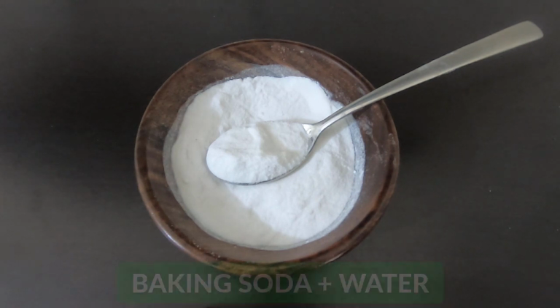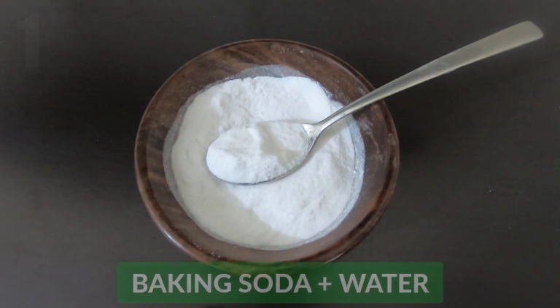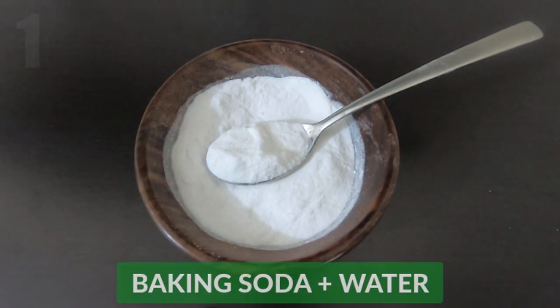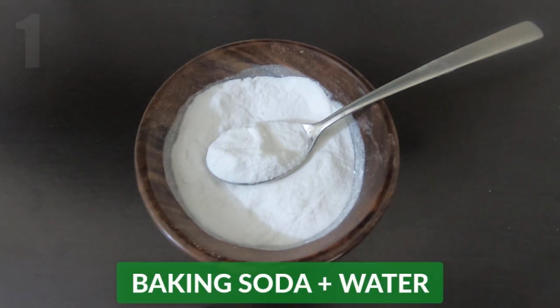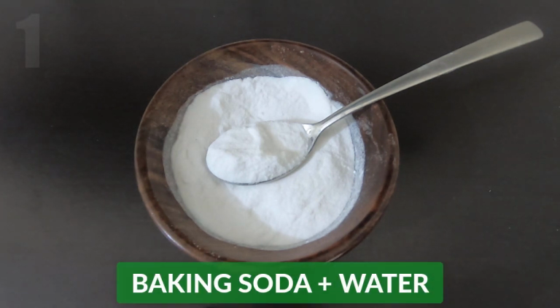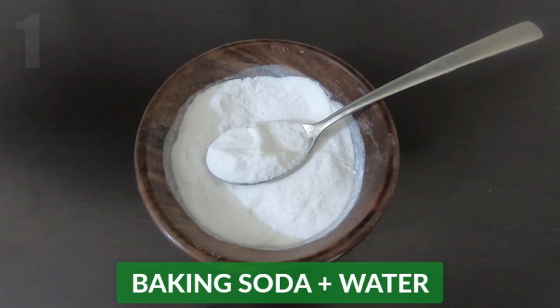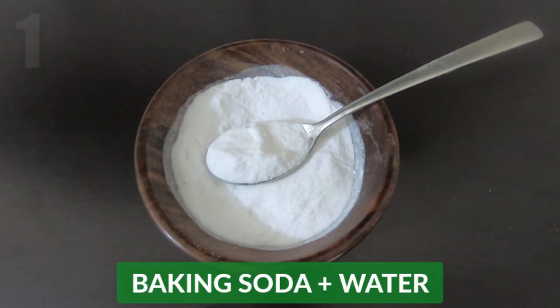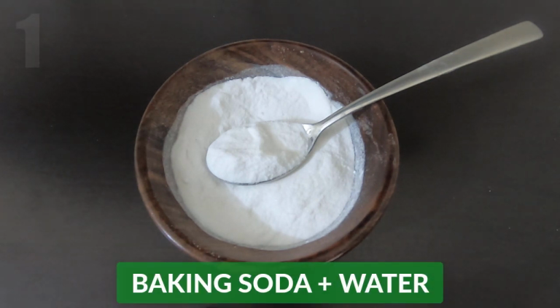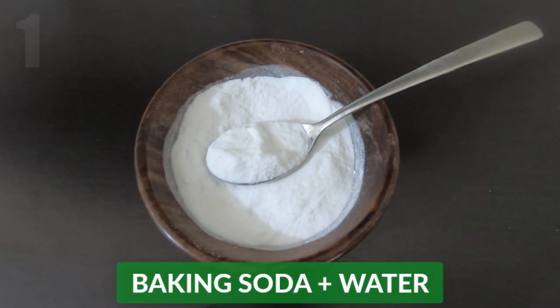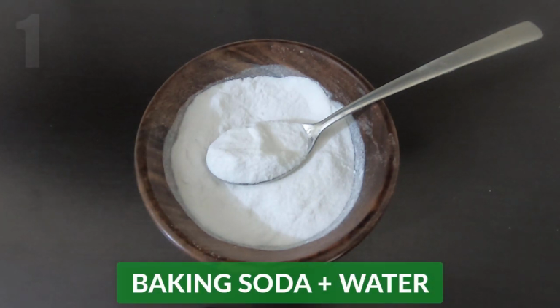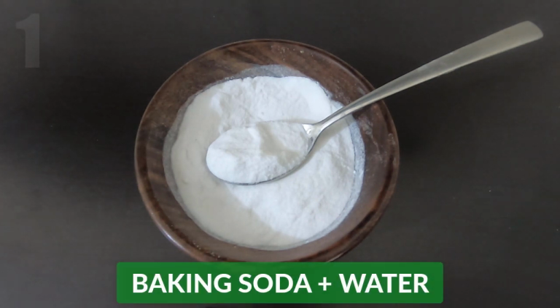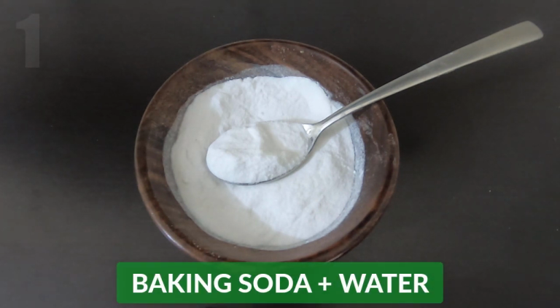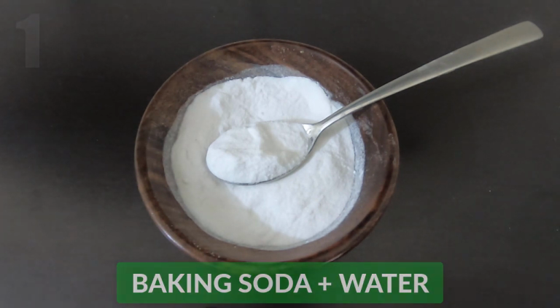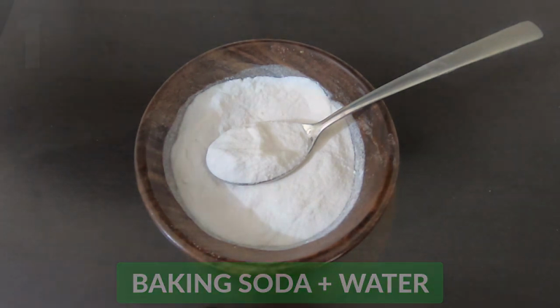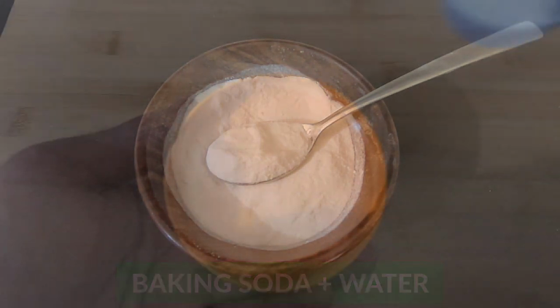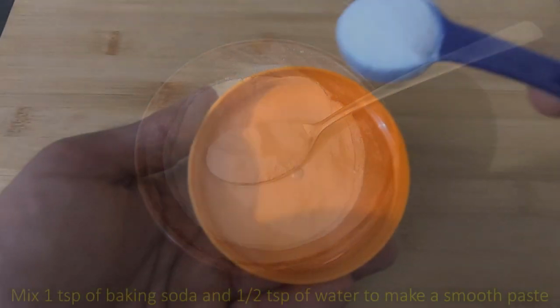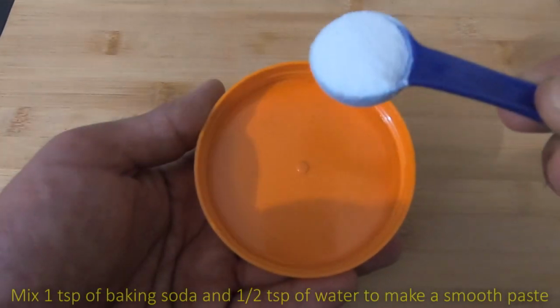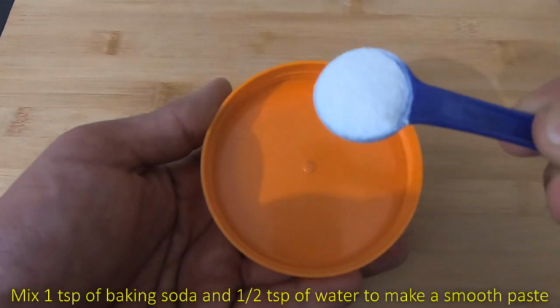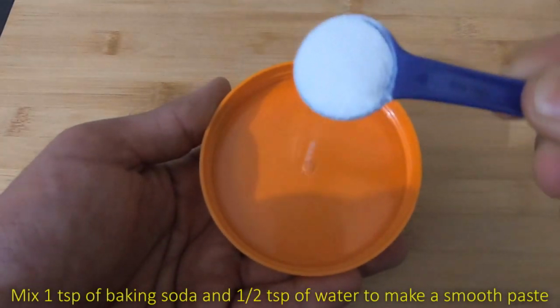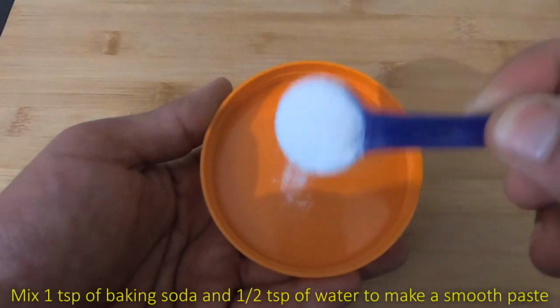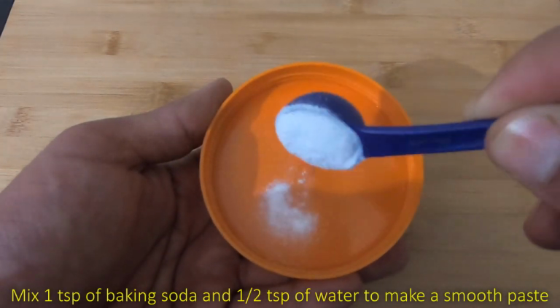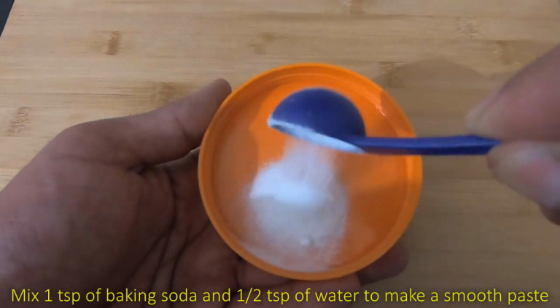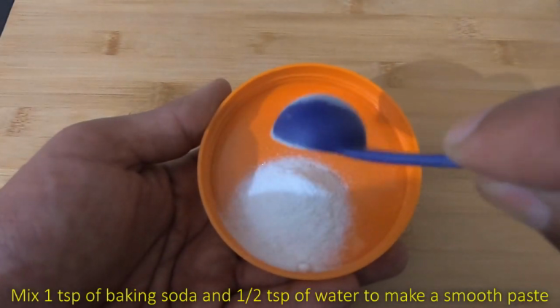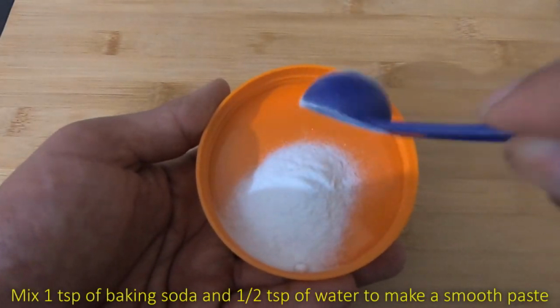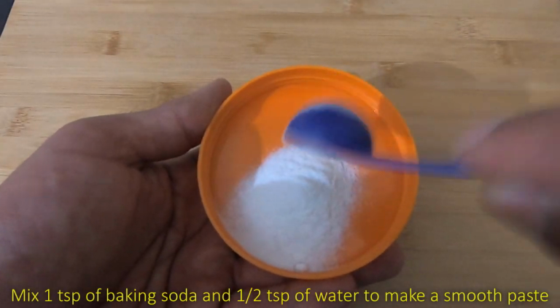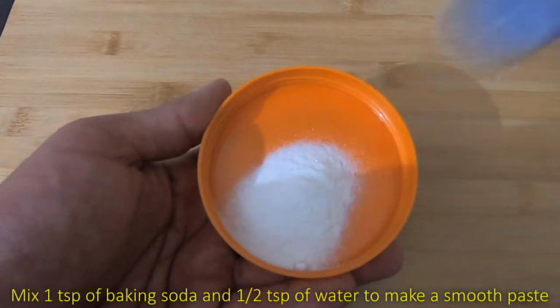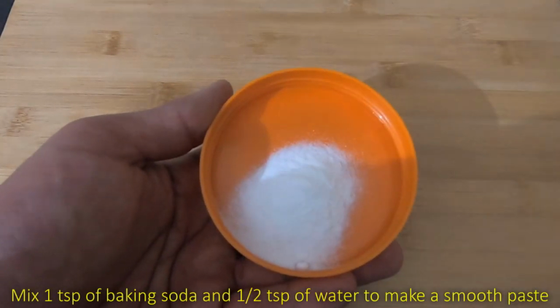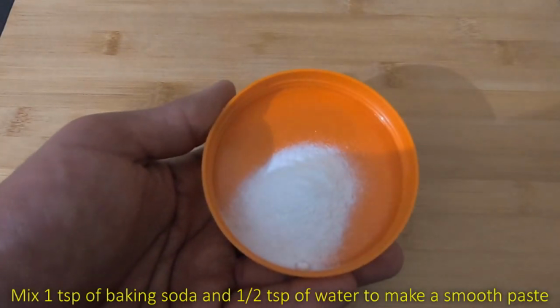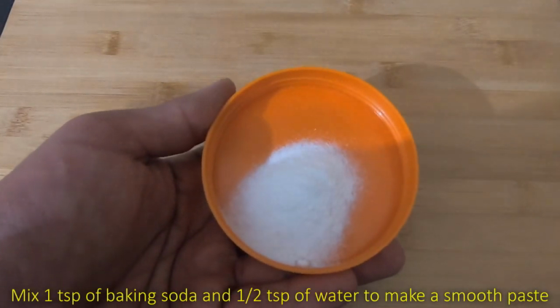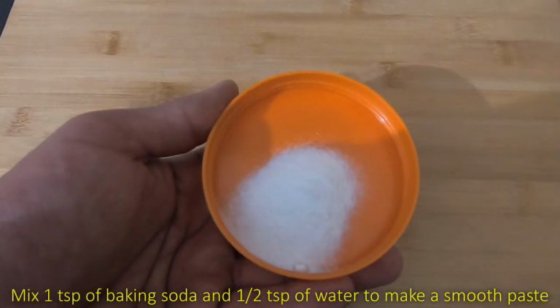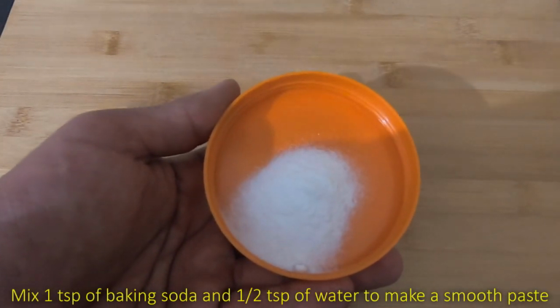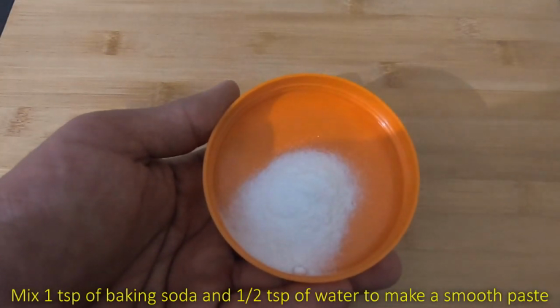The first method is to make a mixture of baking soda and water. Mix 1 teaspoon of baking soda and half teaspoon of water to make a smooth paste.